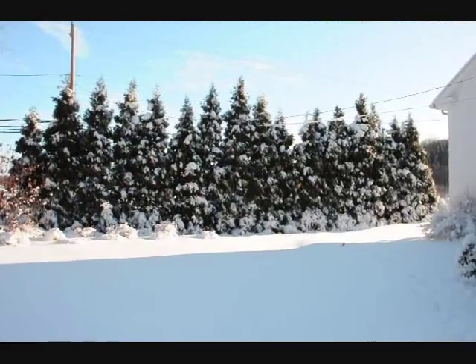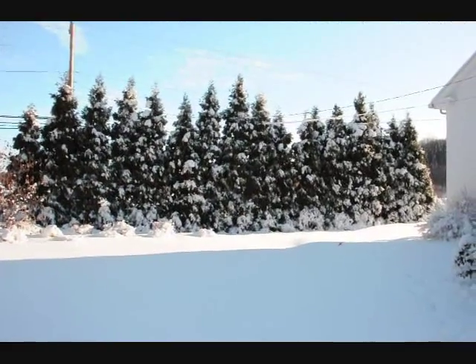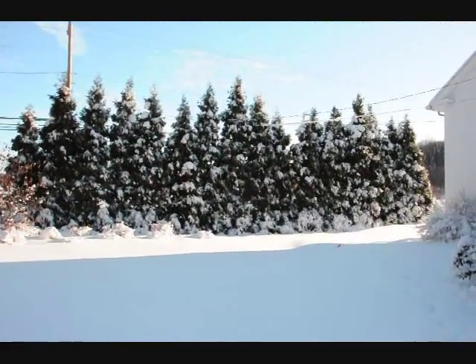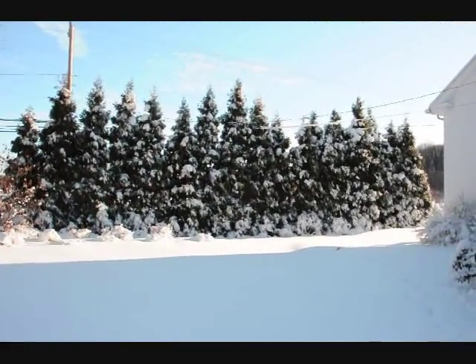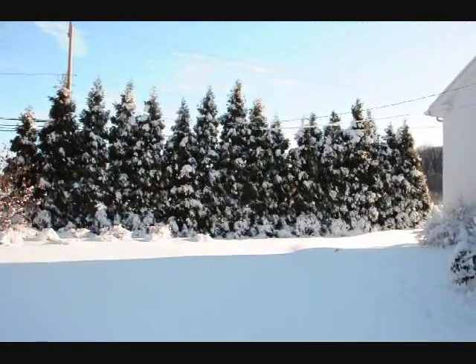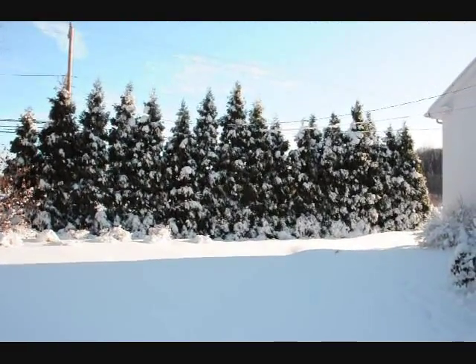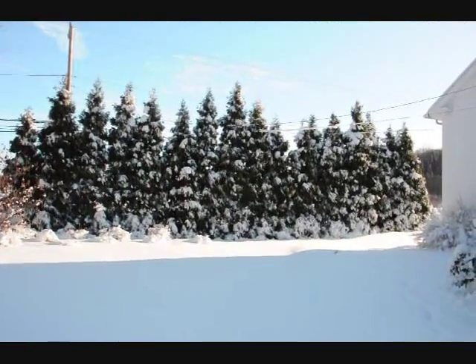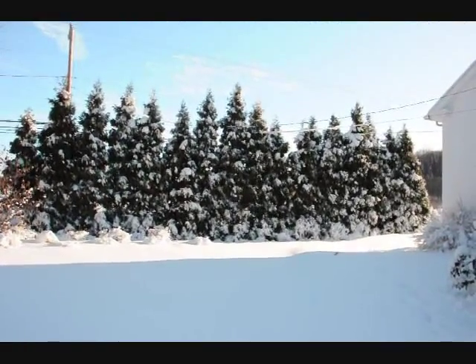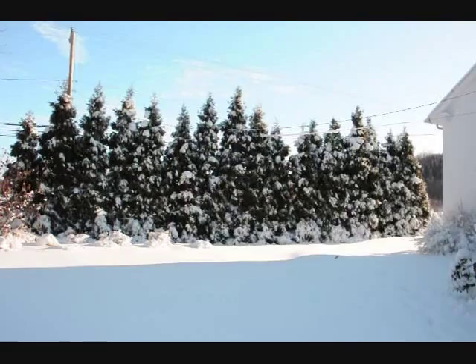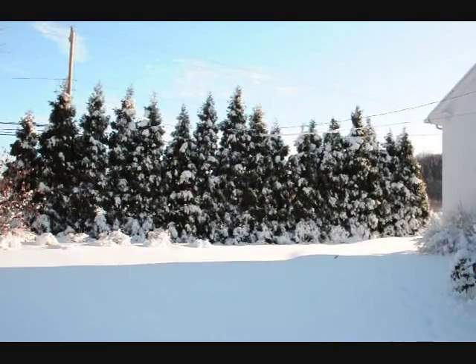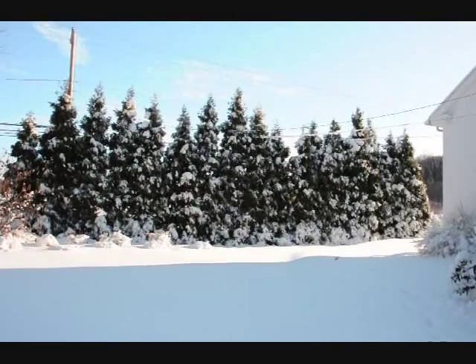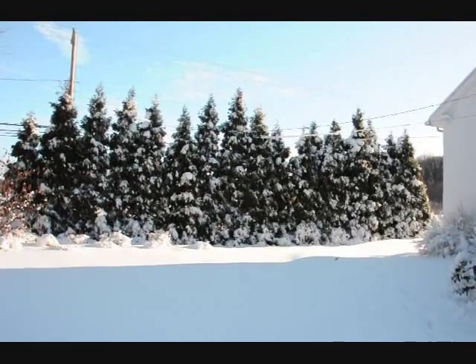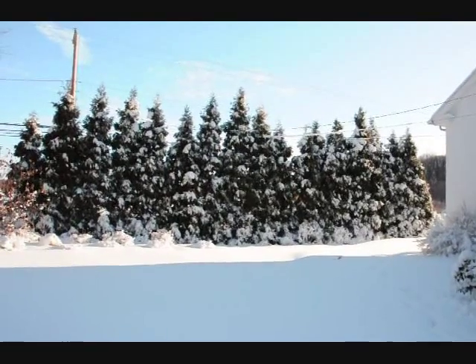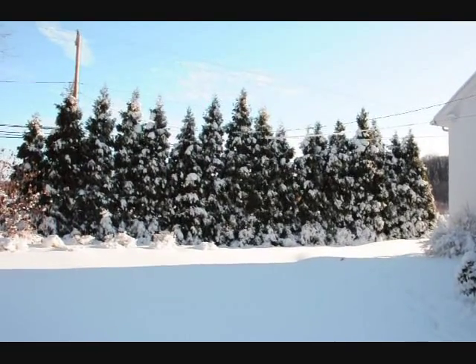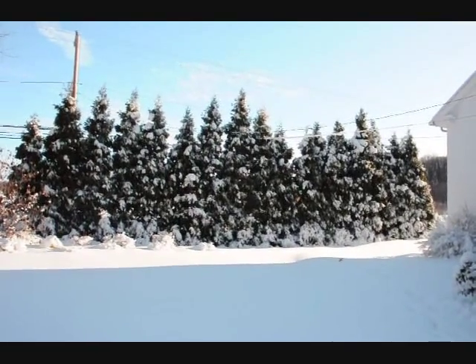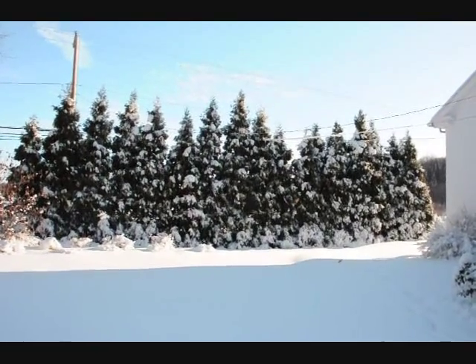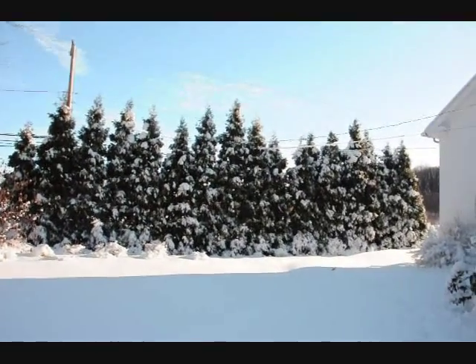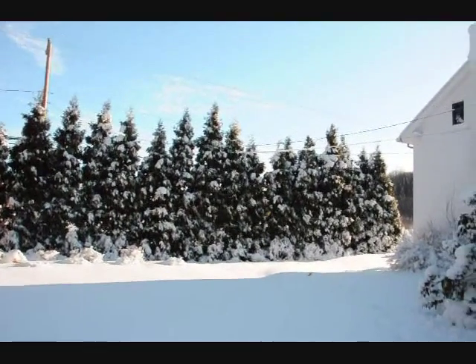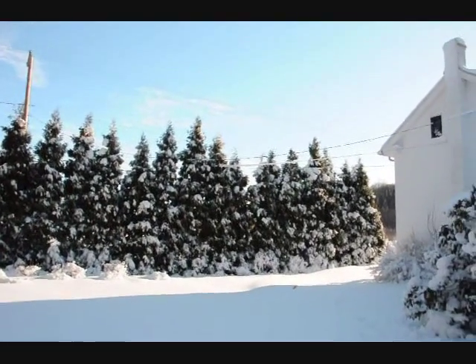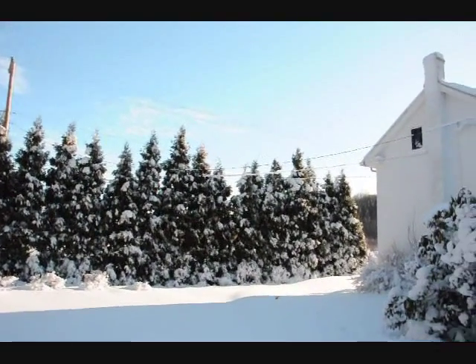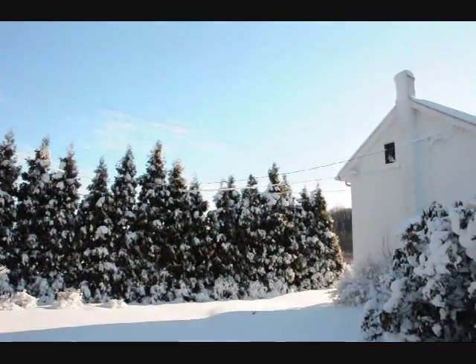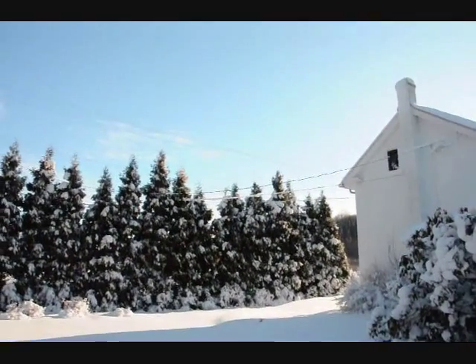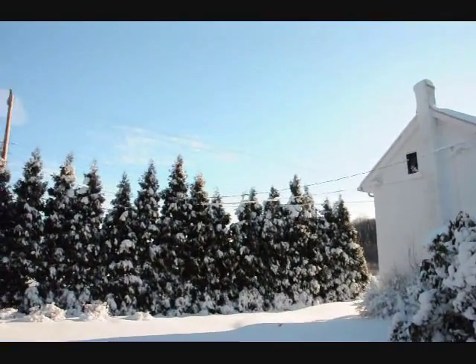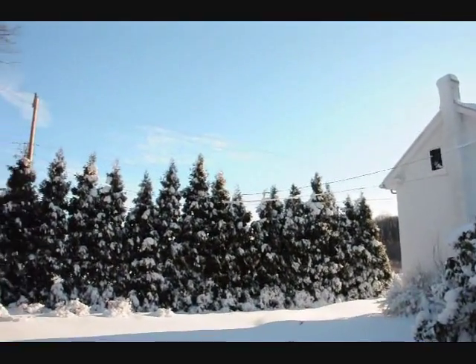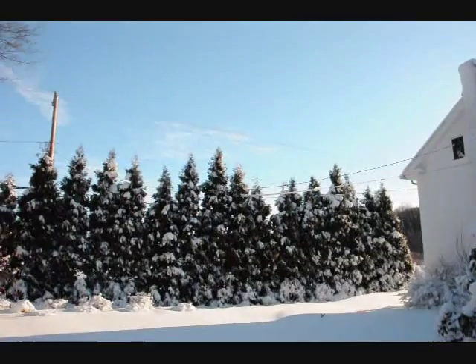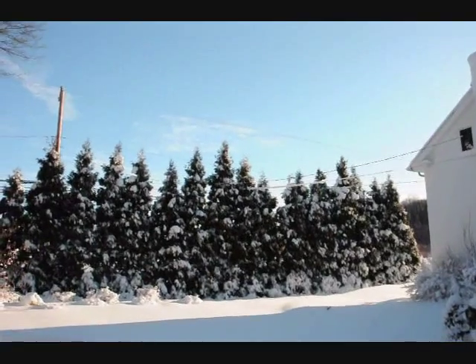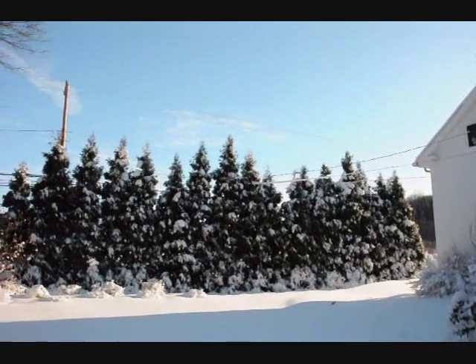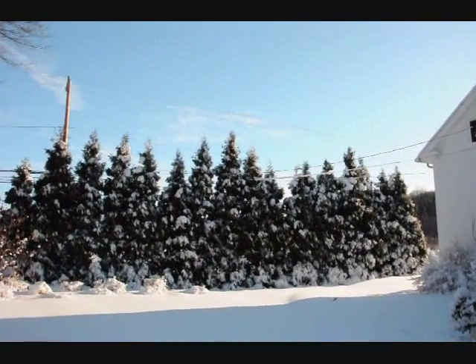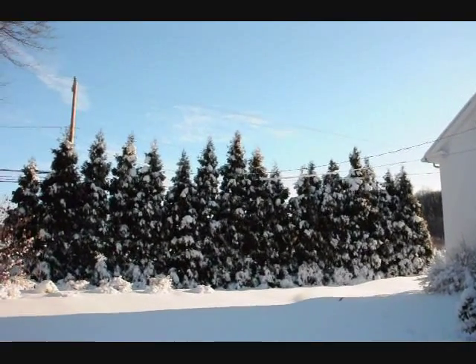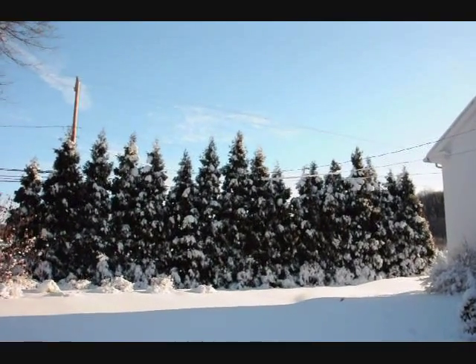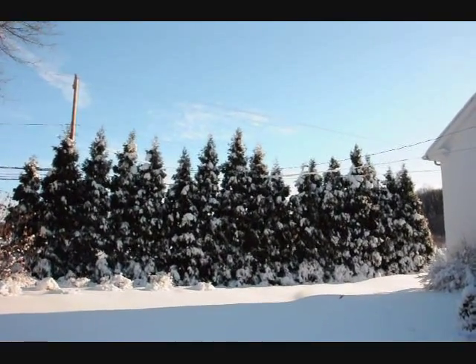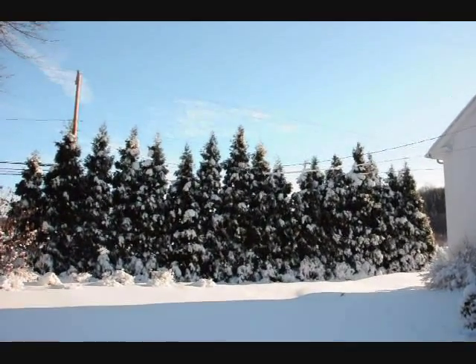These are Elegantissima arborvitaes under one of the heaviest snow loads that we've ever had in Bucks County. As you can see, they're mostly a single-leader tree and they stand up very well against snow.